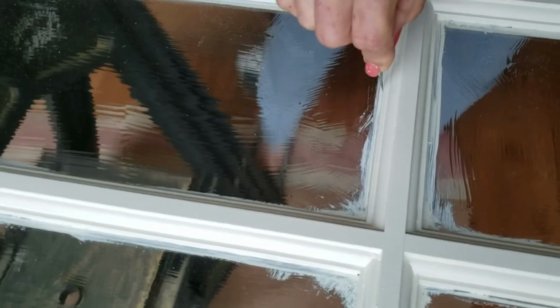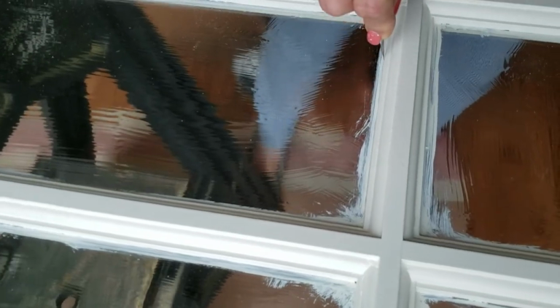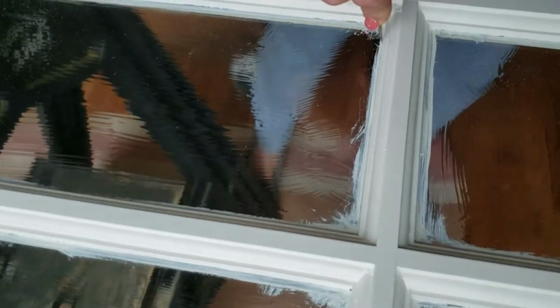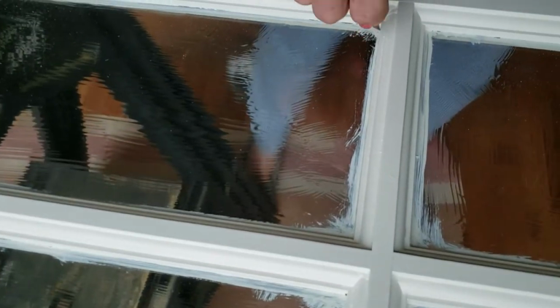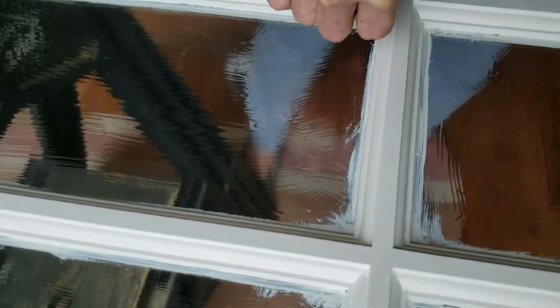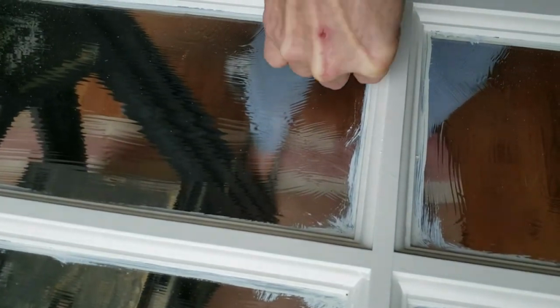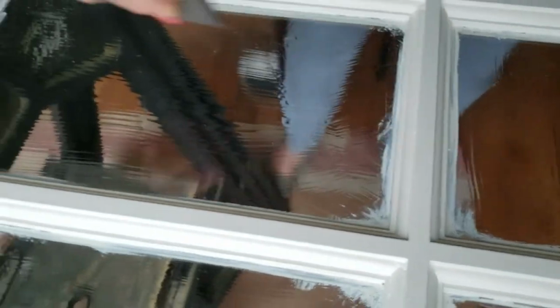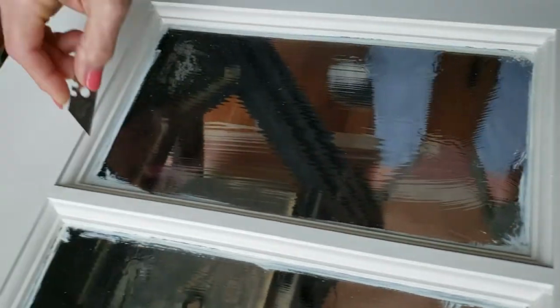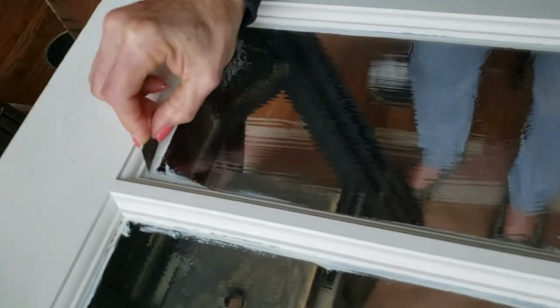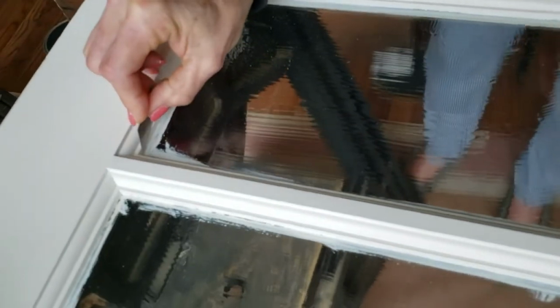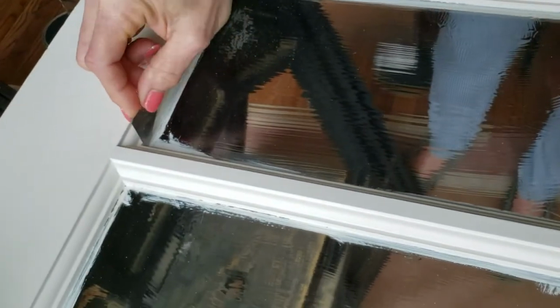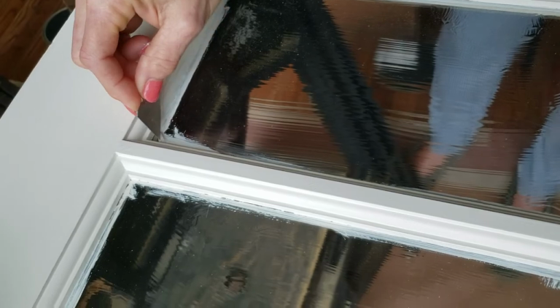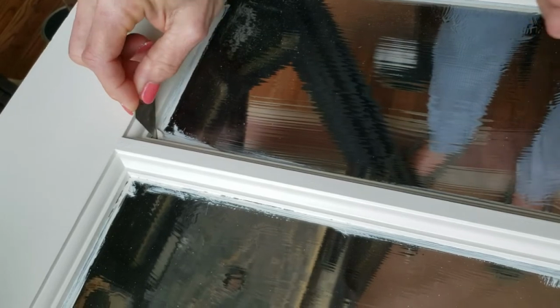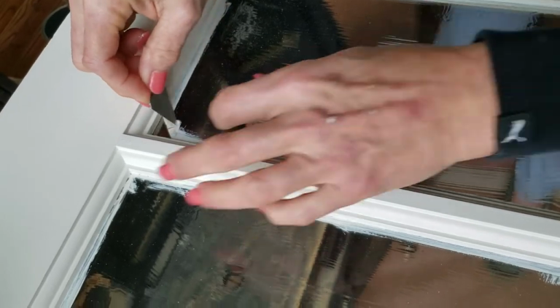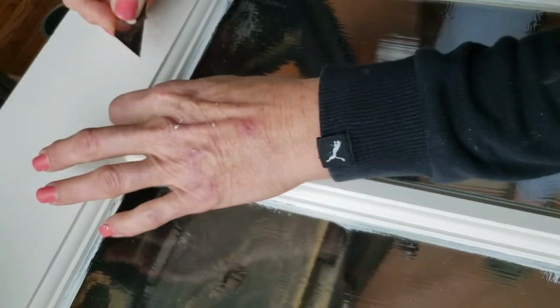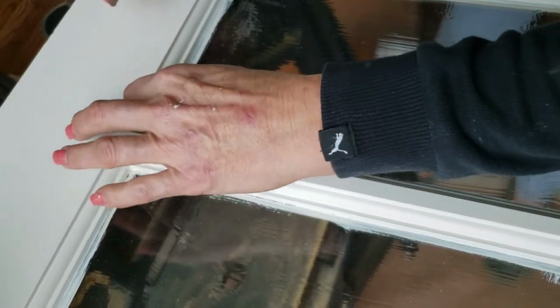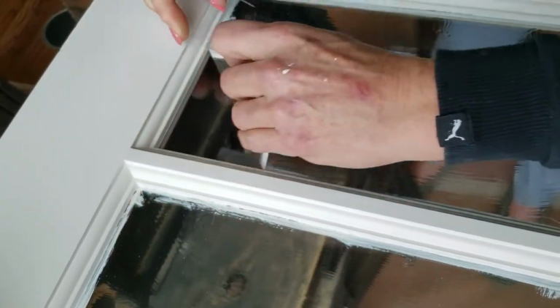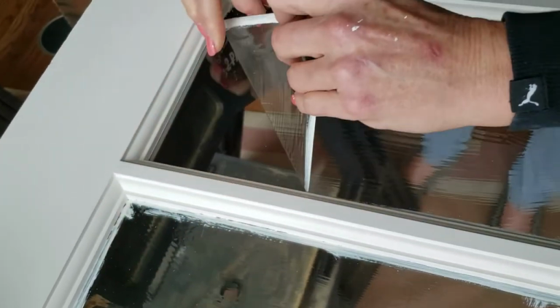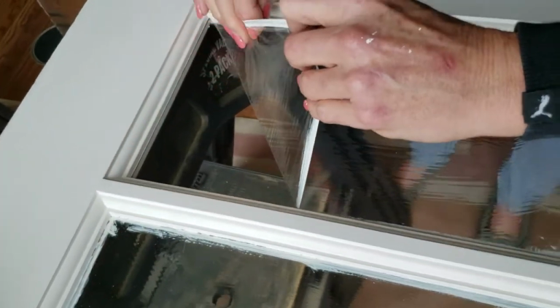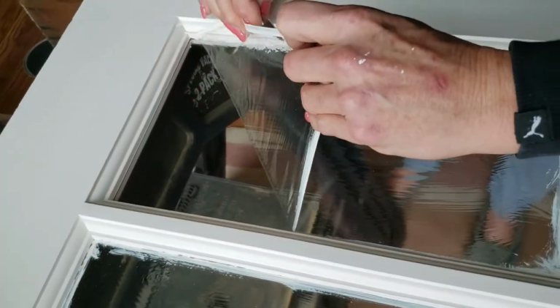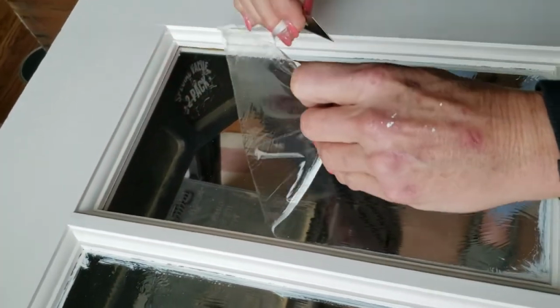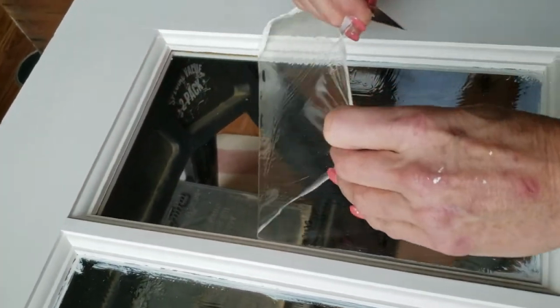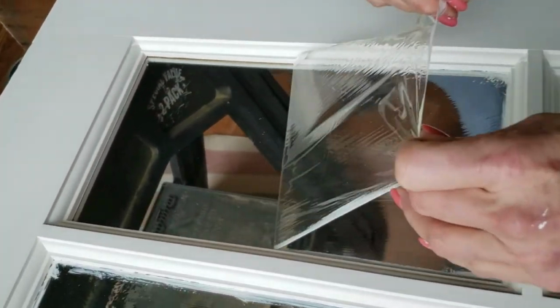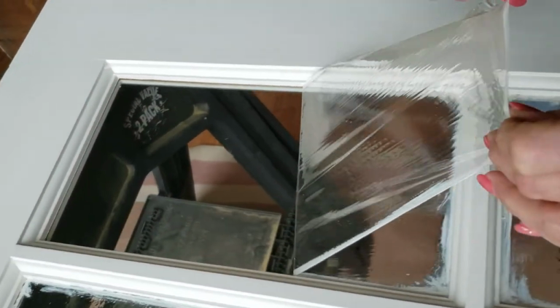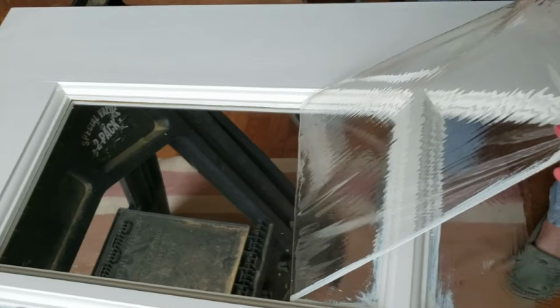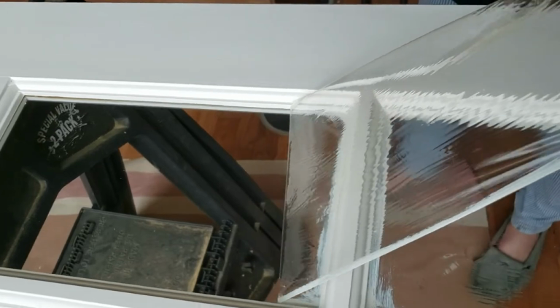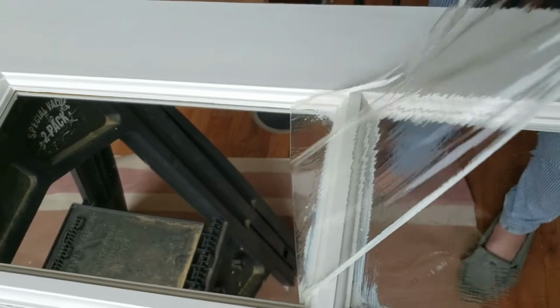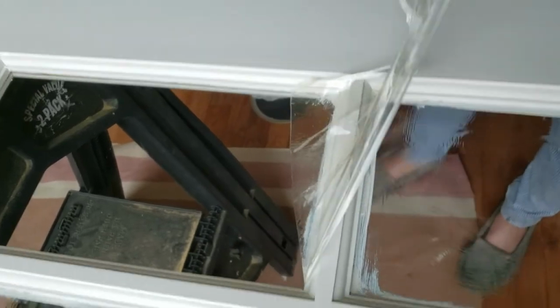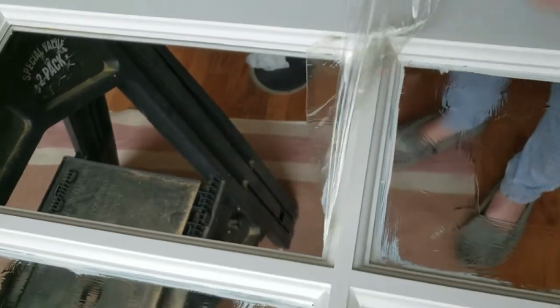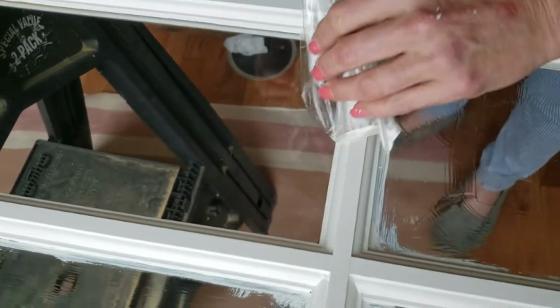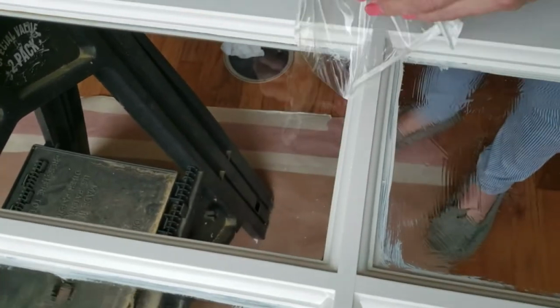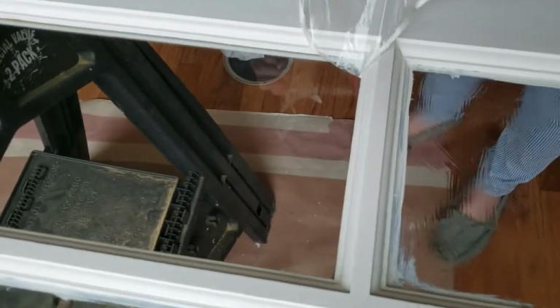The good part is it does pull your paint off where you had it on the glass. Watch this — it's so satisfying. It's like peeling off a Band-Aid, and it just comes off just slick as a whistle.